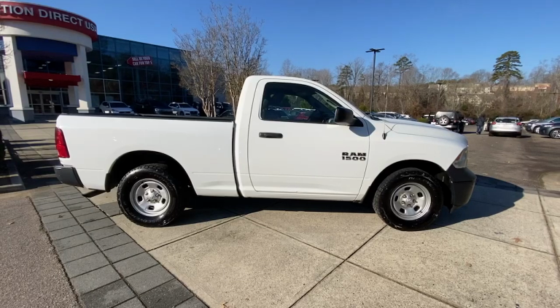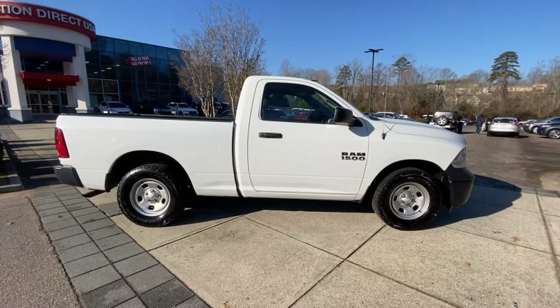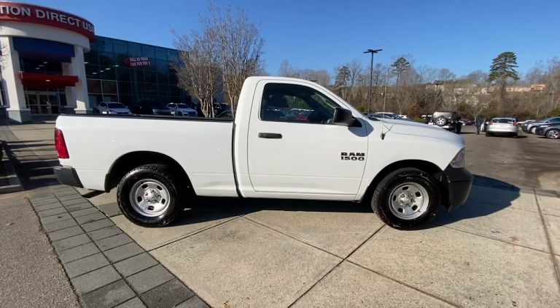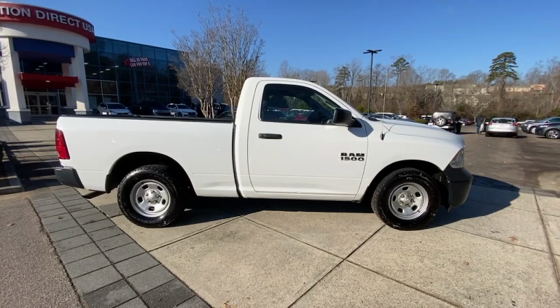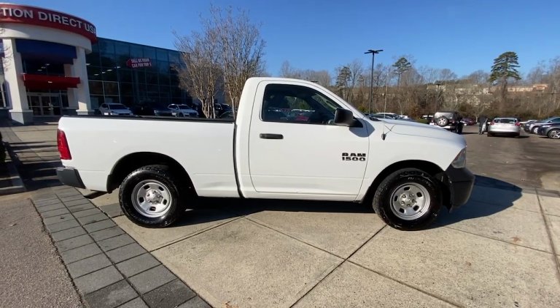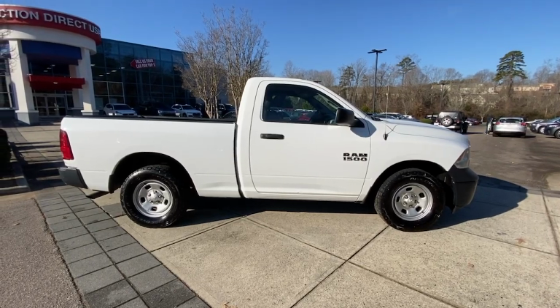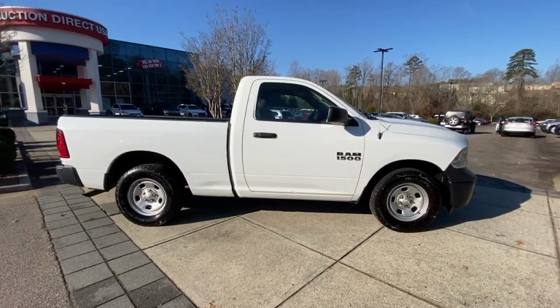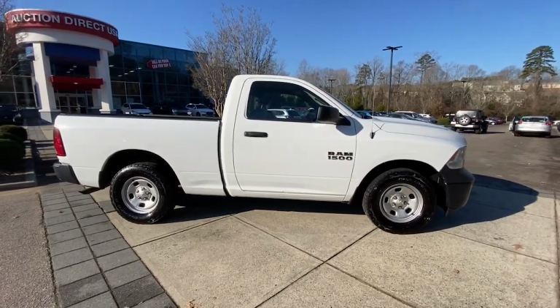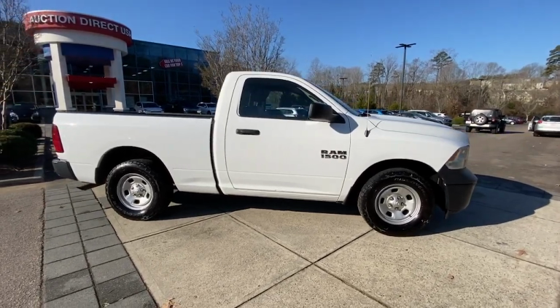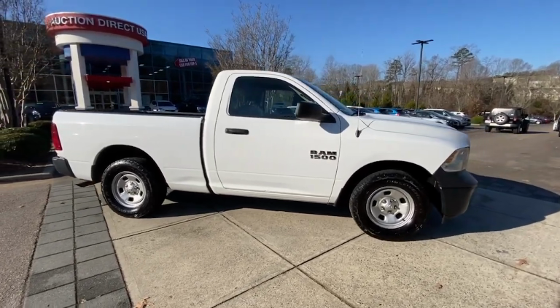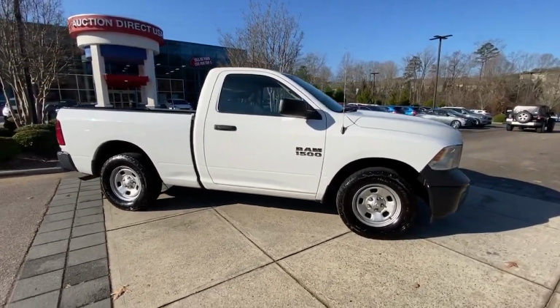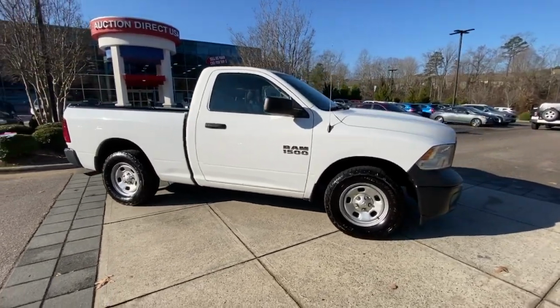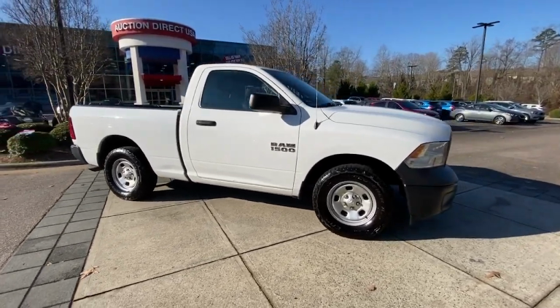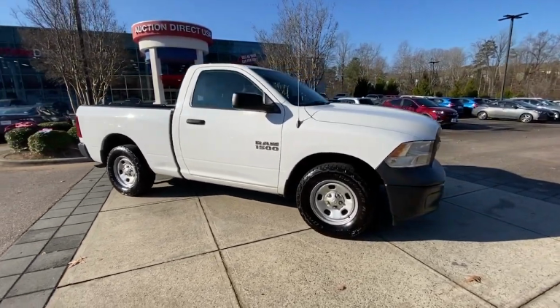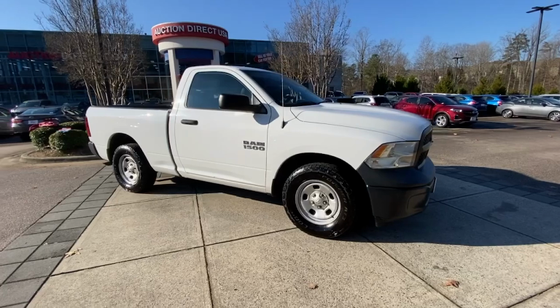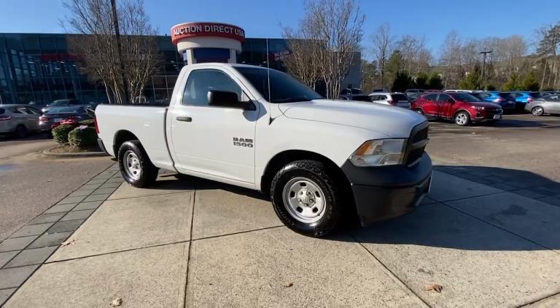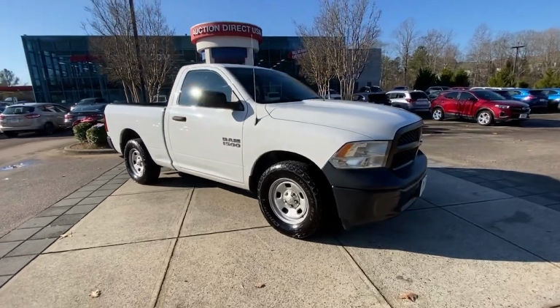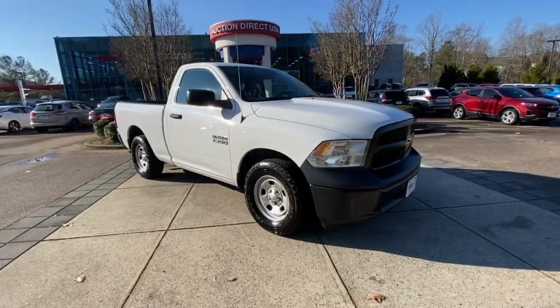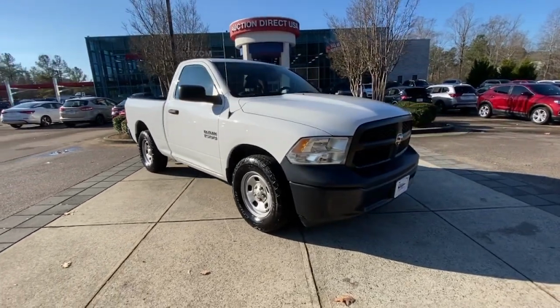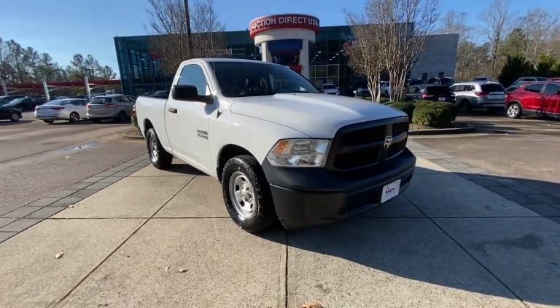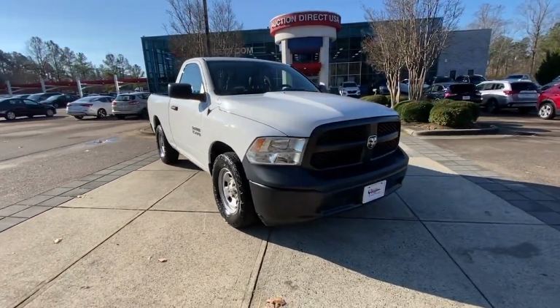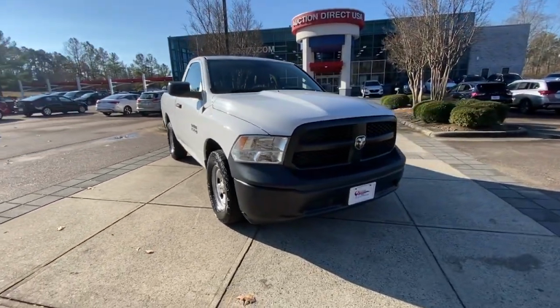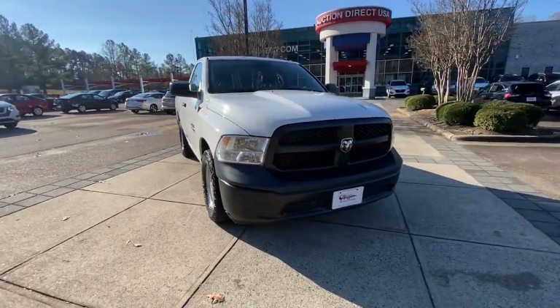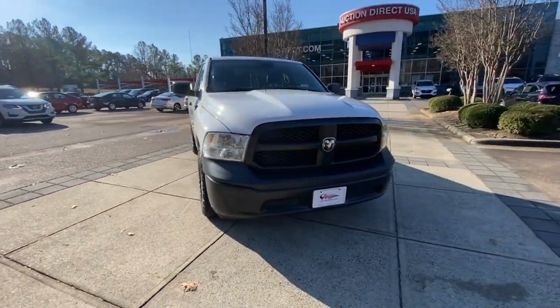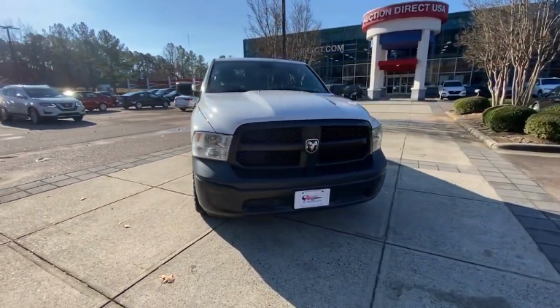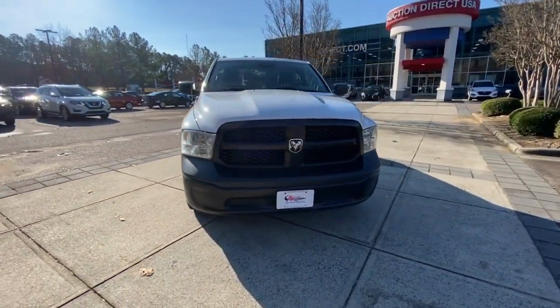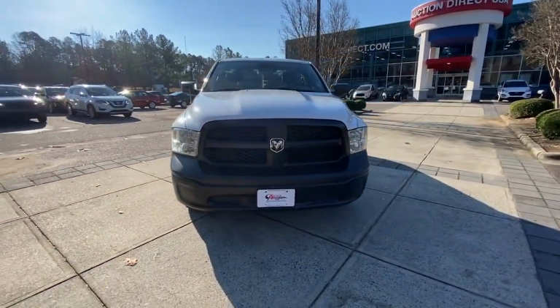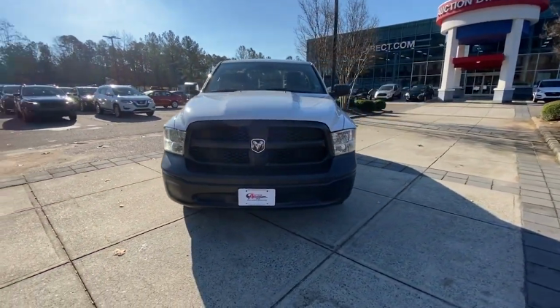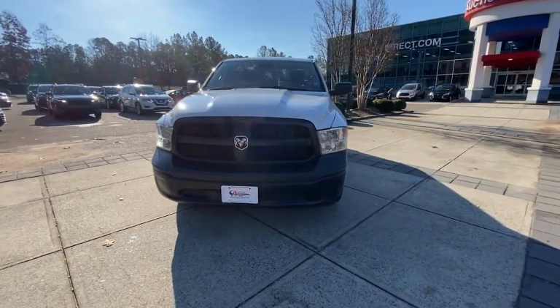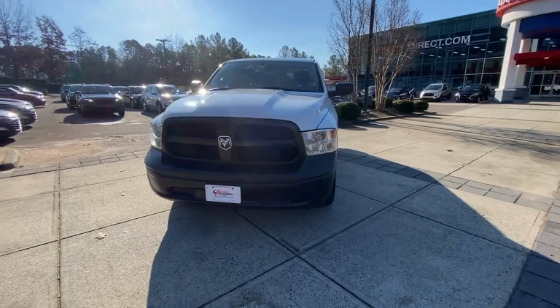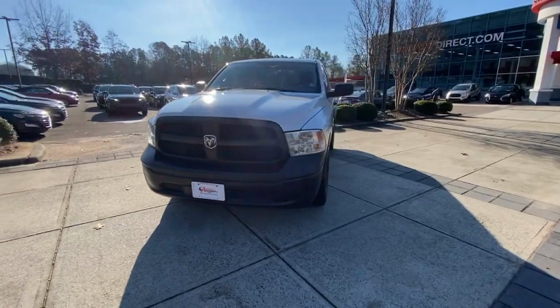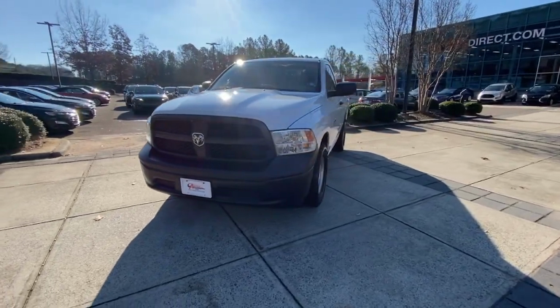Looking for your dream car? It could be the 2017 Ram 1500. This vehicle is an outstanding buy with fewer than 110,000 miles on the odometer.